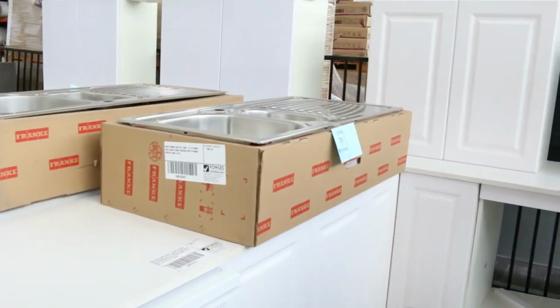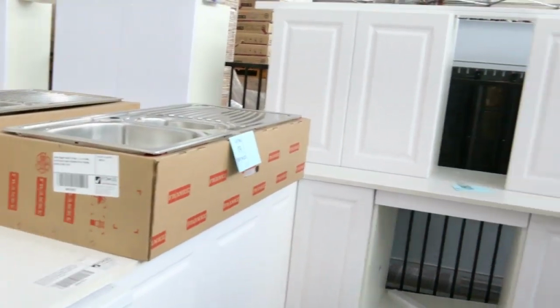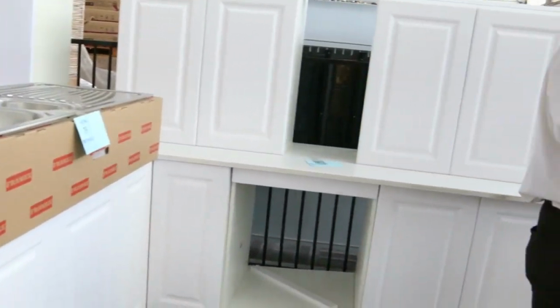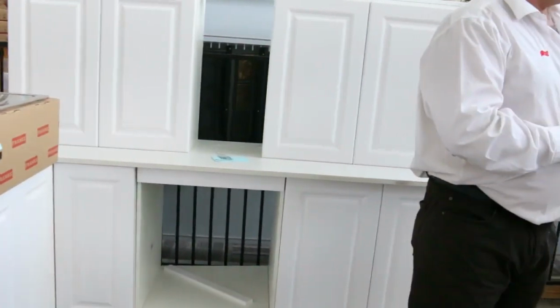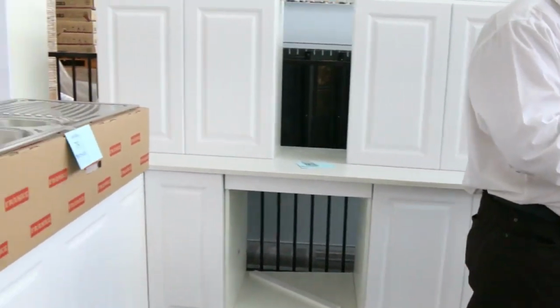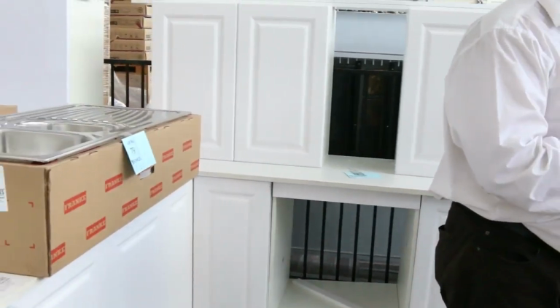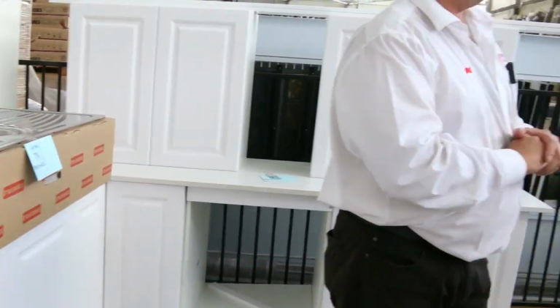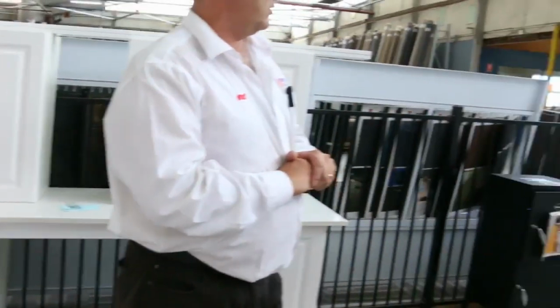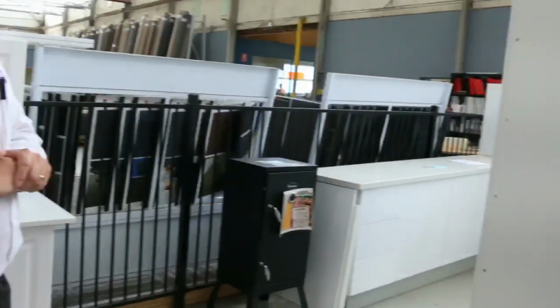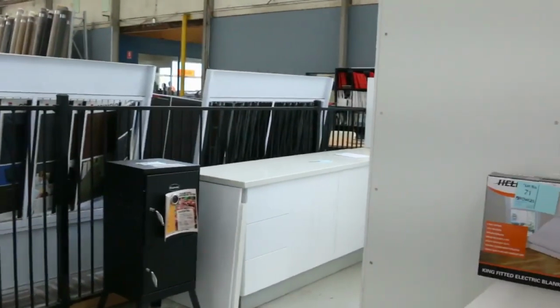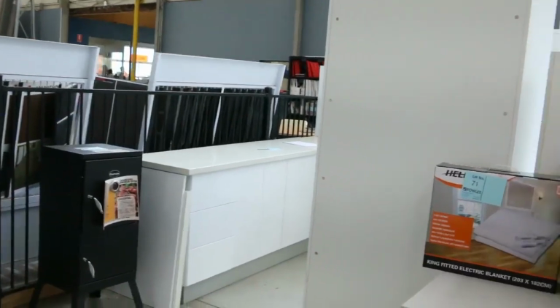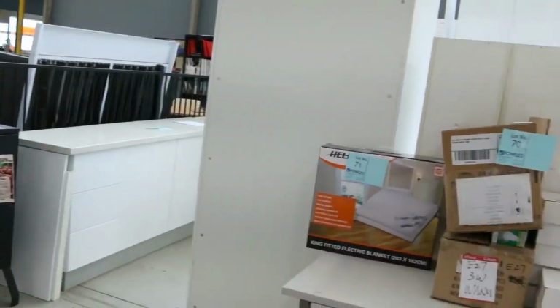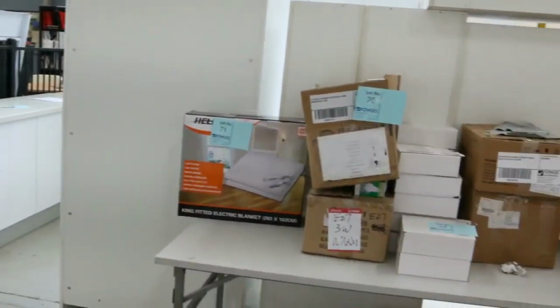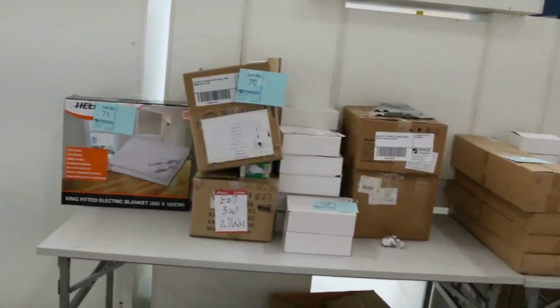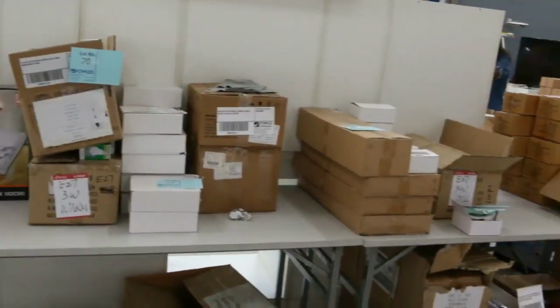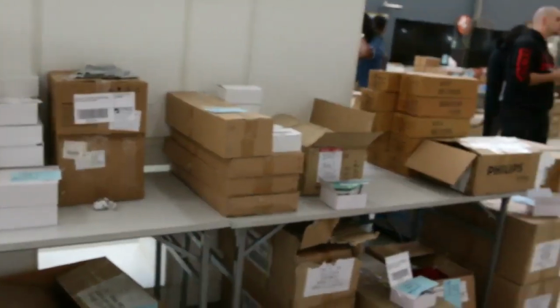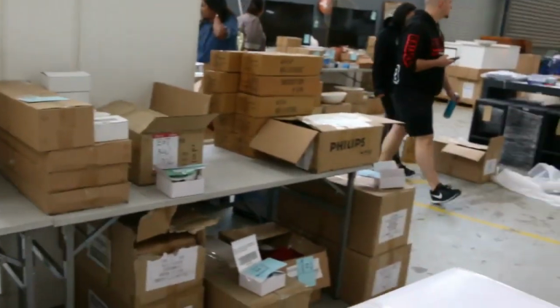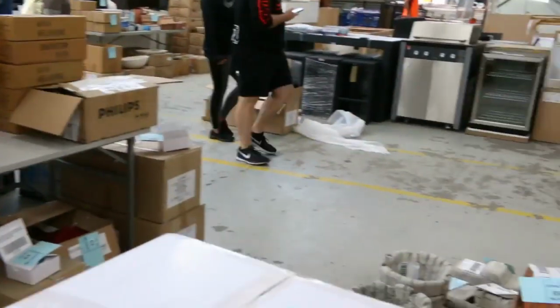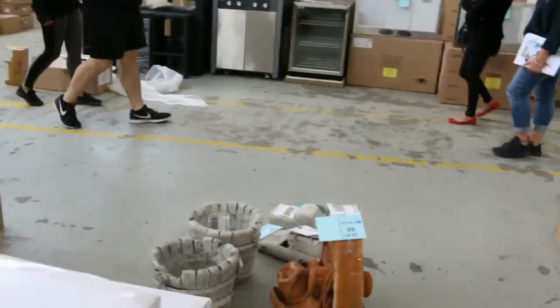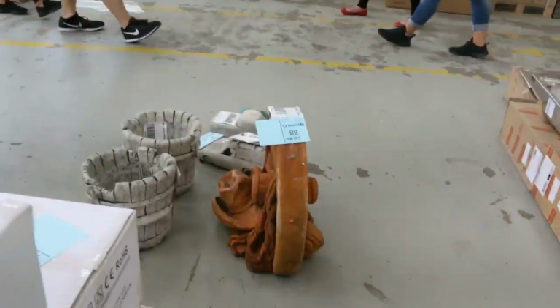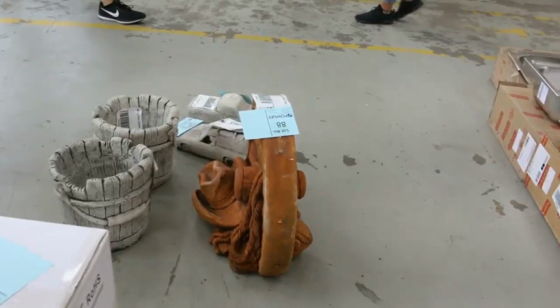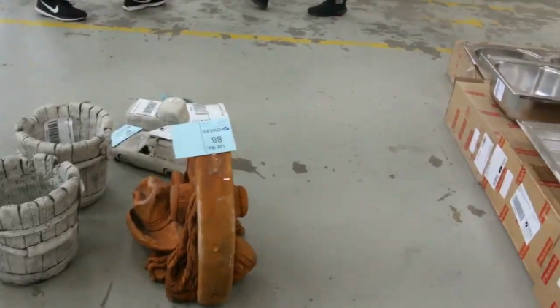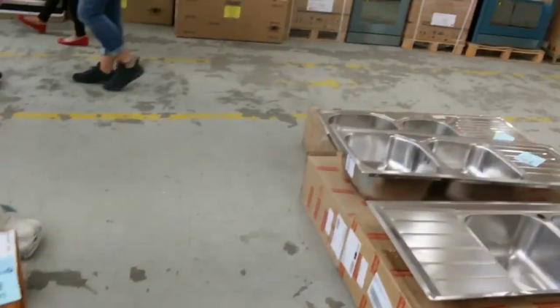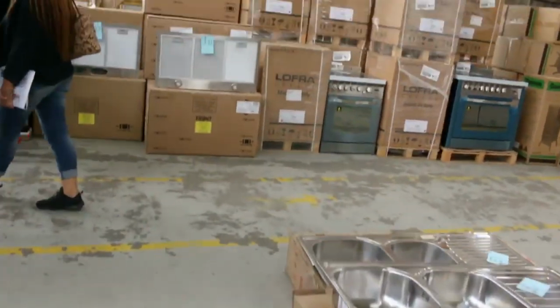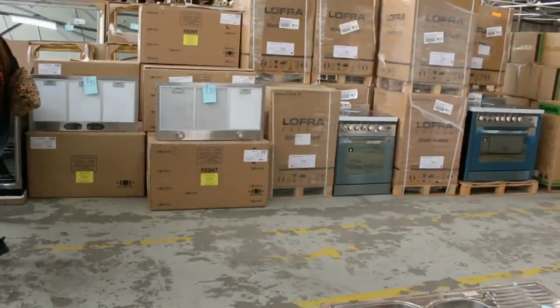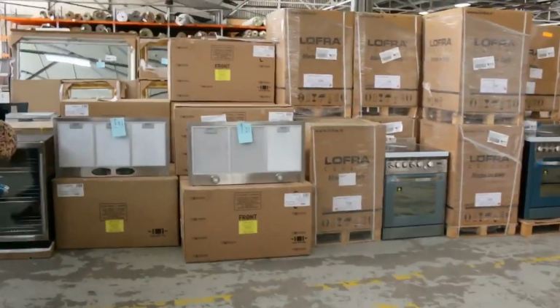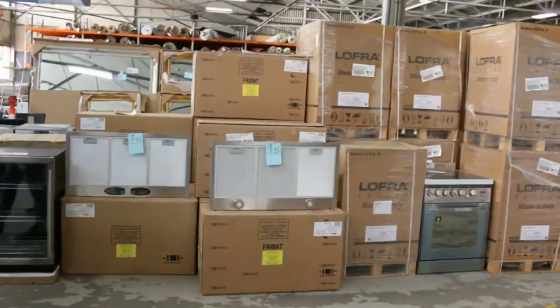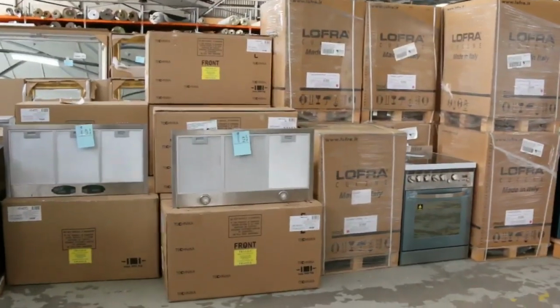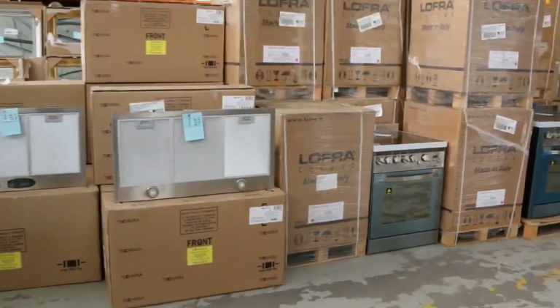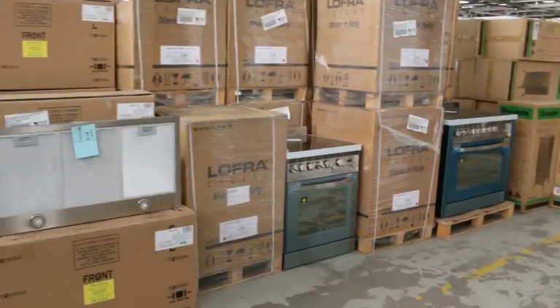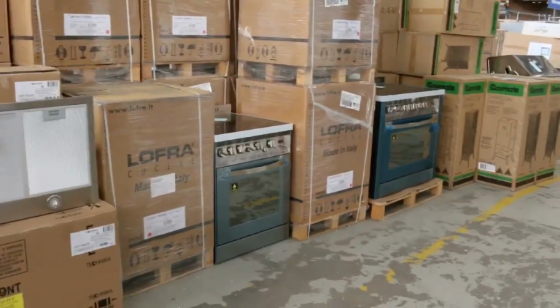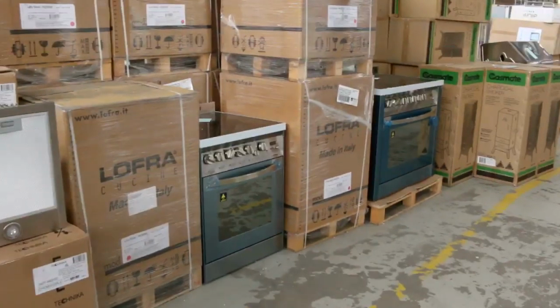We've got some of the larger ones too — full size with pantries, gloss two-pack and stone tops, starting around that $3,000 mark. Absolute bargains on a kitchen. You can pick one up Wednesday and have it in by the weekend. Heaps of the Lofra and Technica appliances again this week.